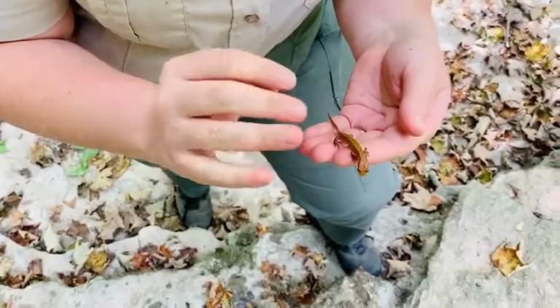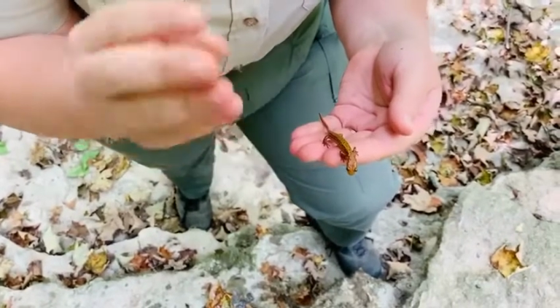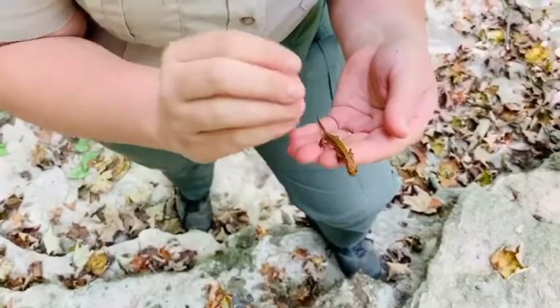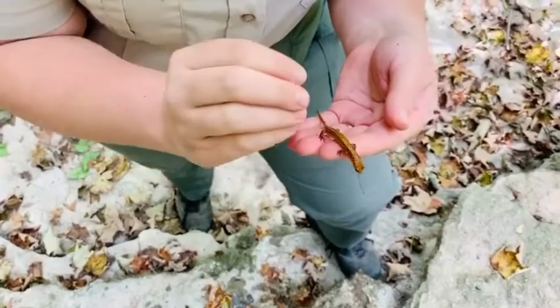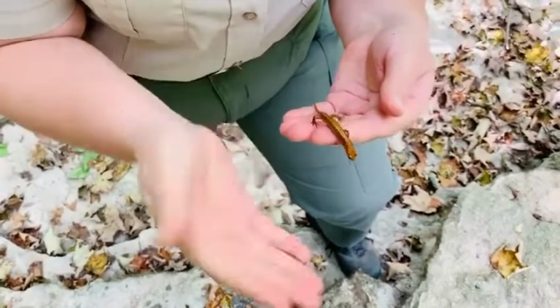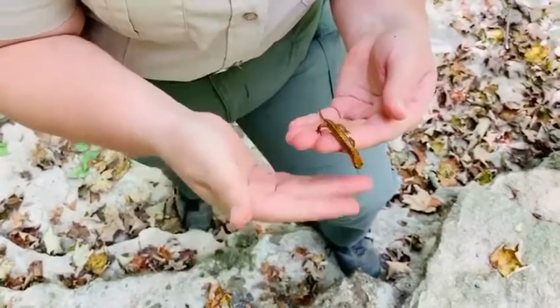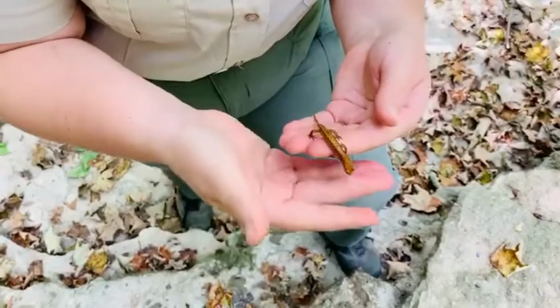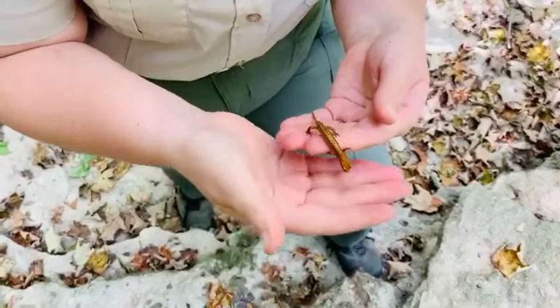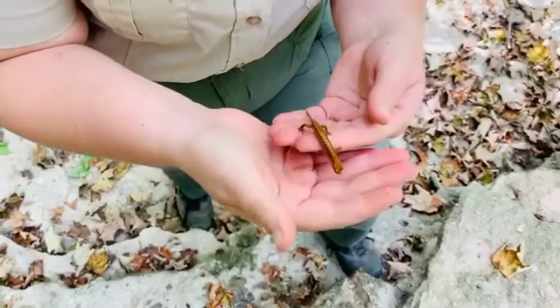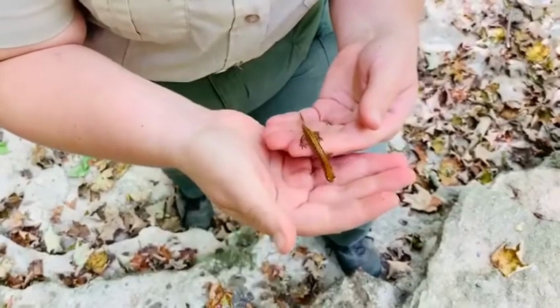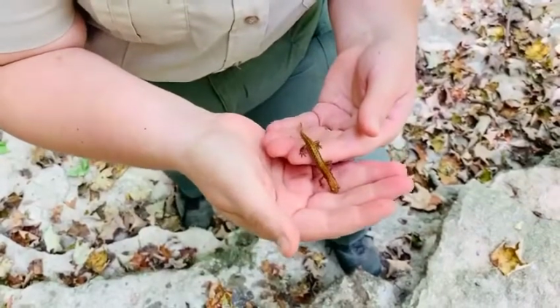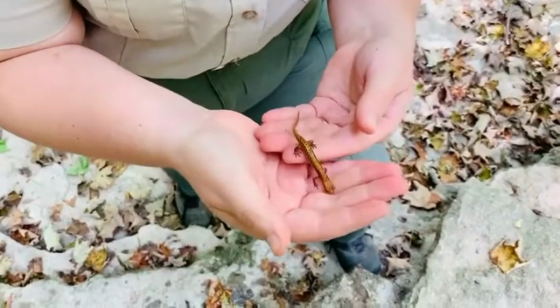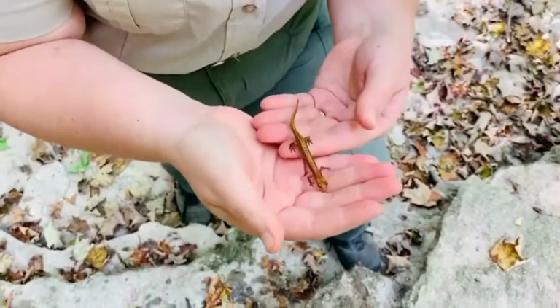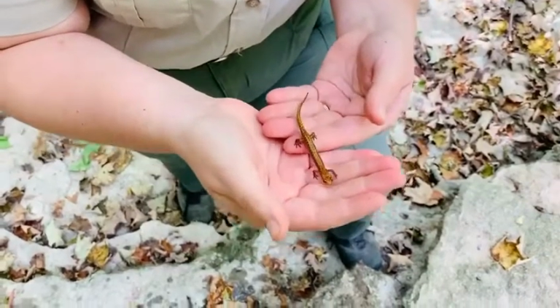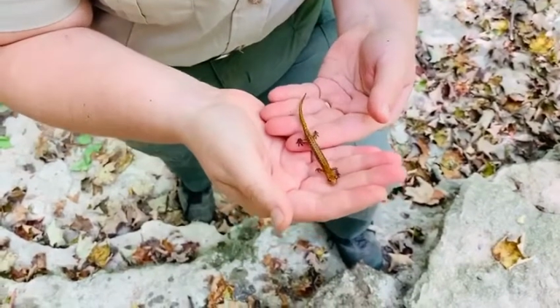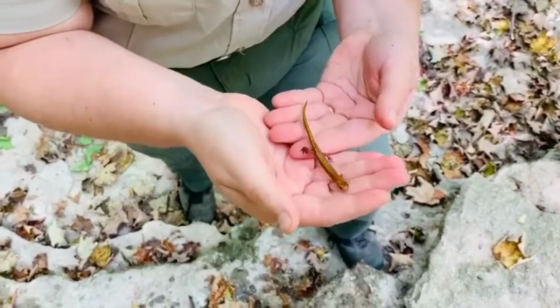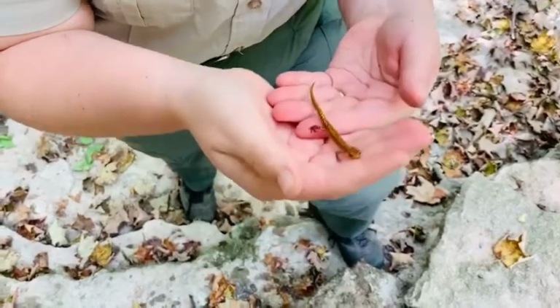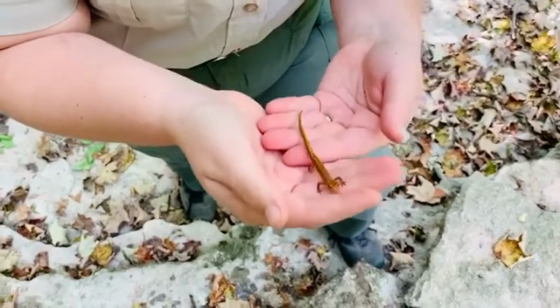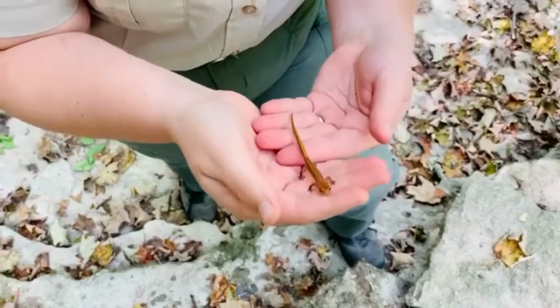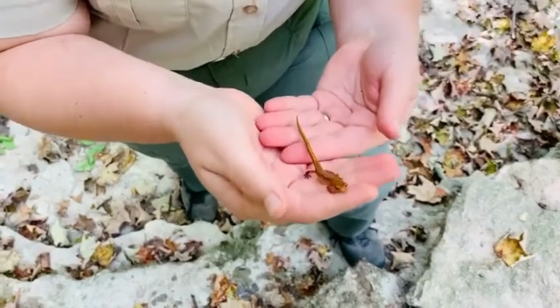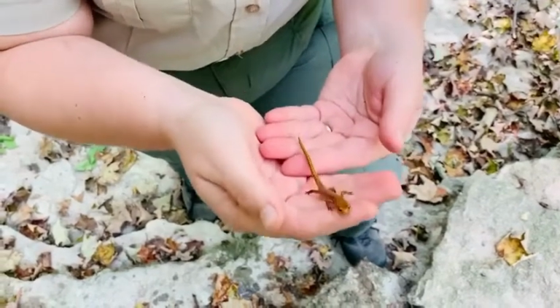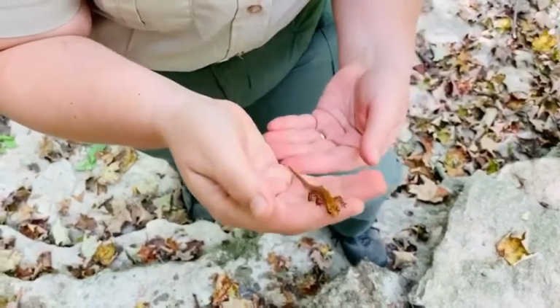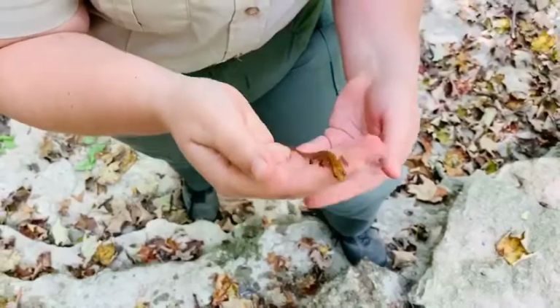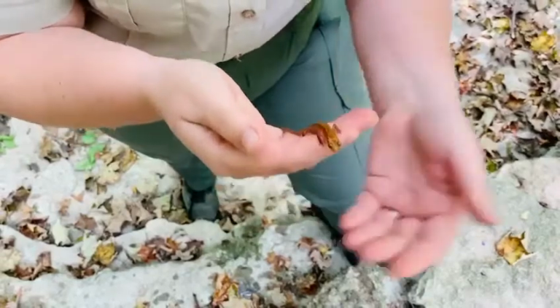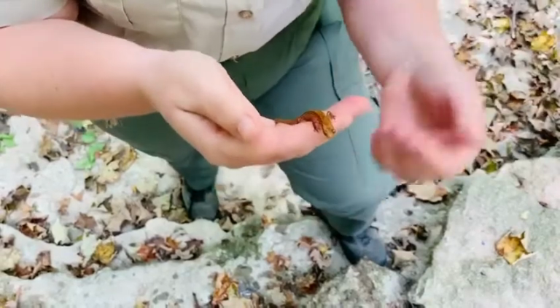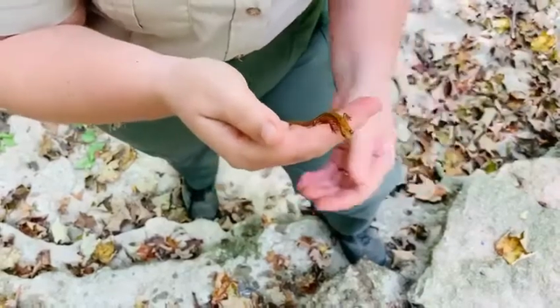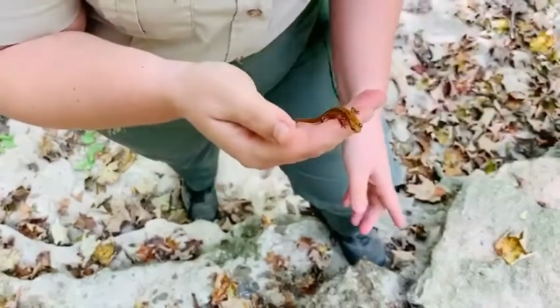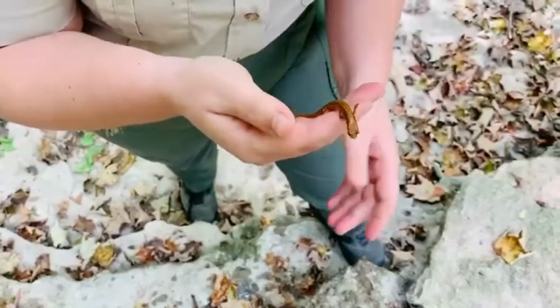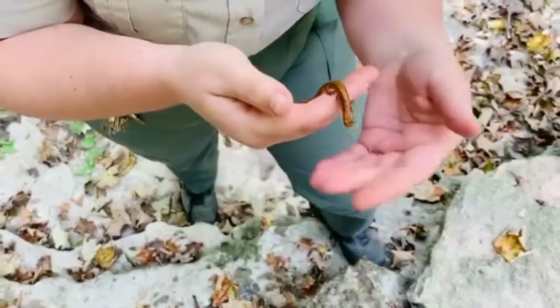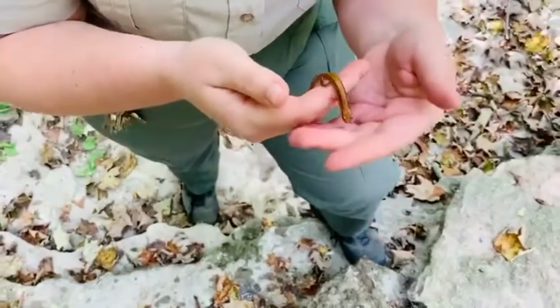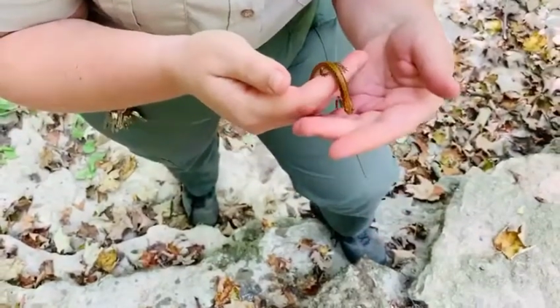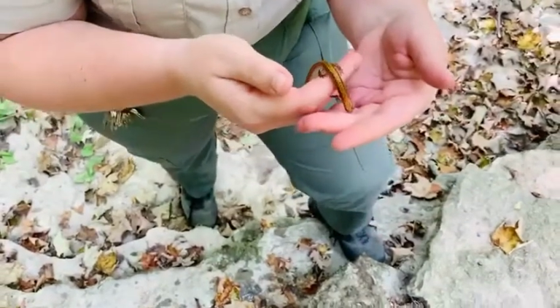And if they get too dry, they can have problems. And if they get too wet, they can have problems. But I could not resist sharing them with you today. So why don't you follow me, and we'll put them right back where we found them.